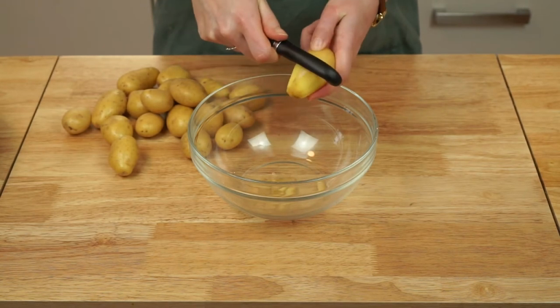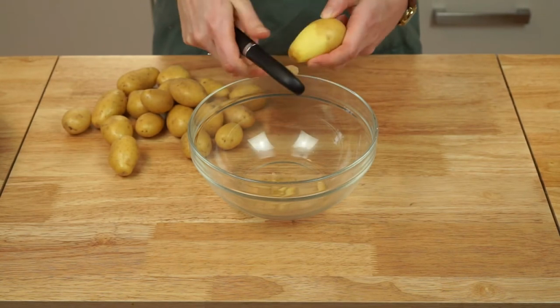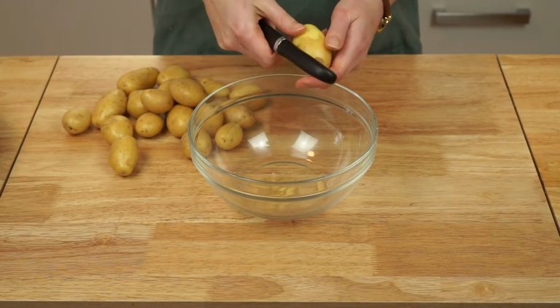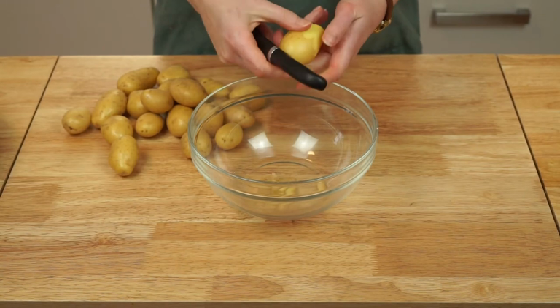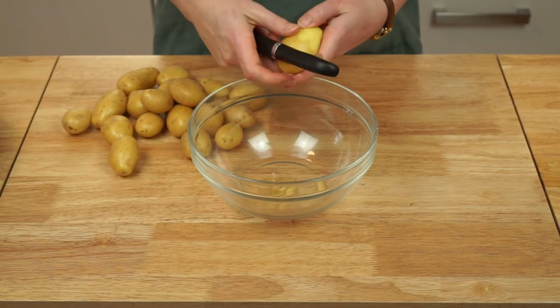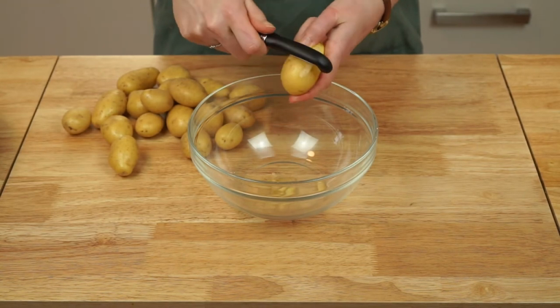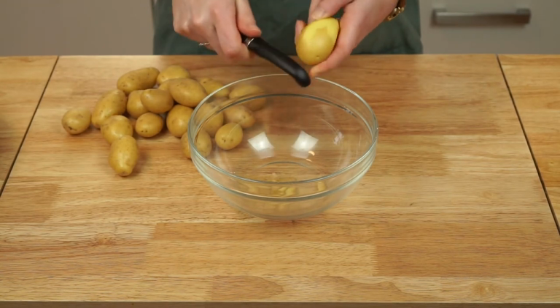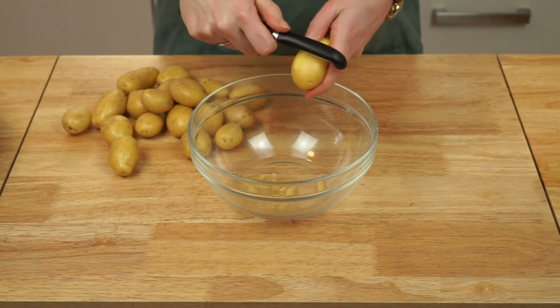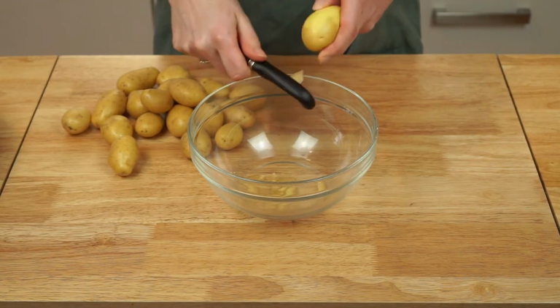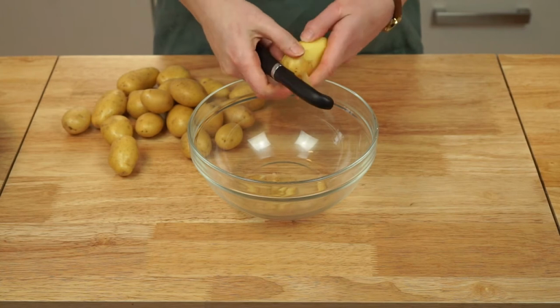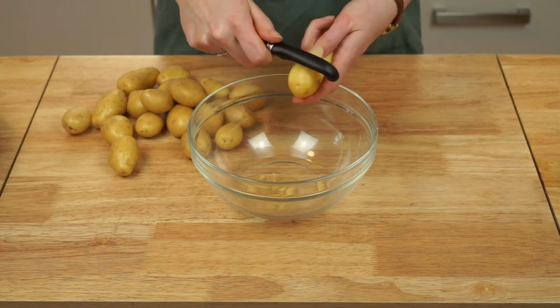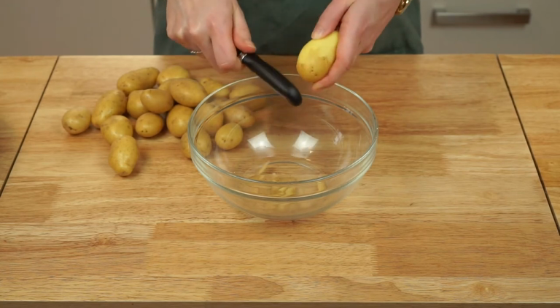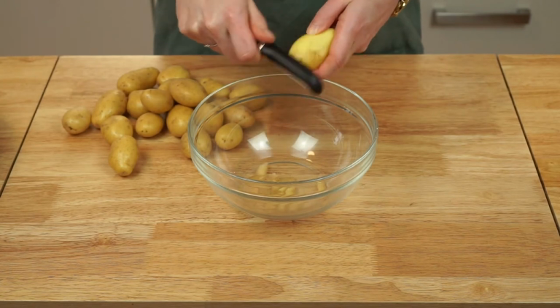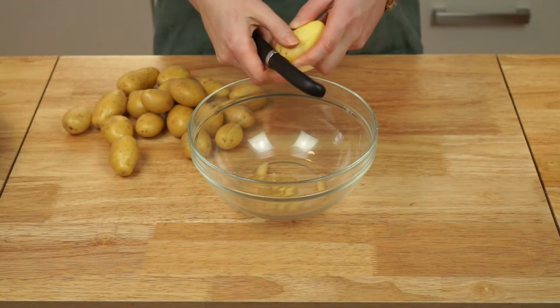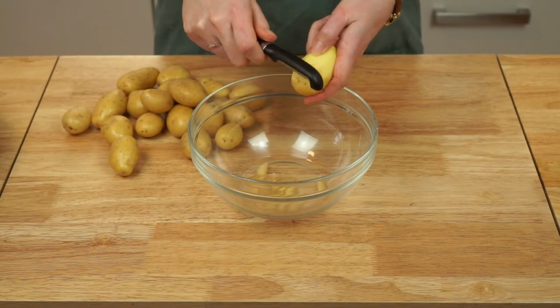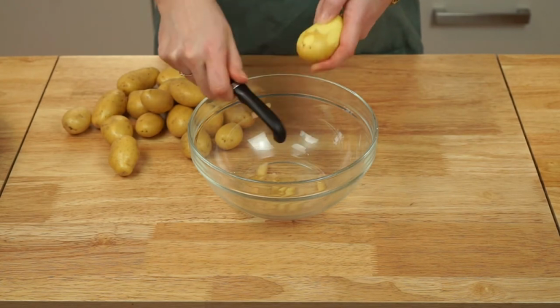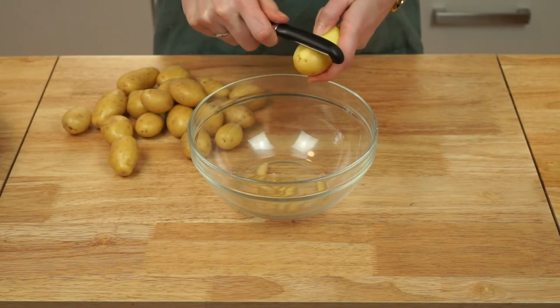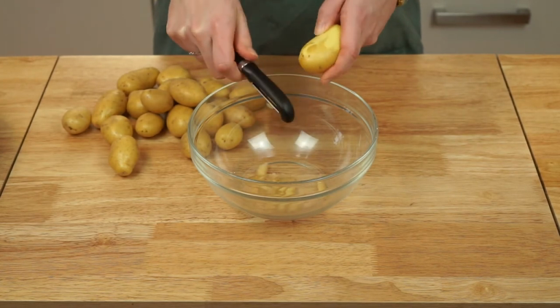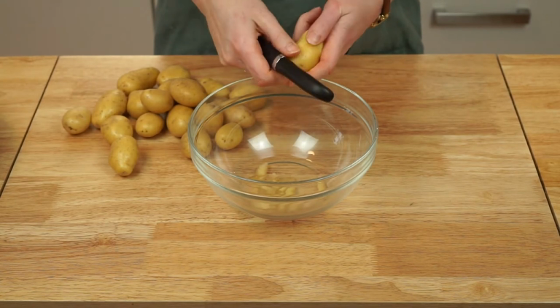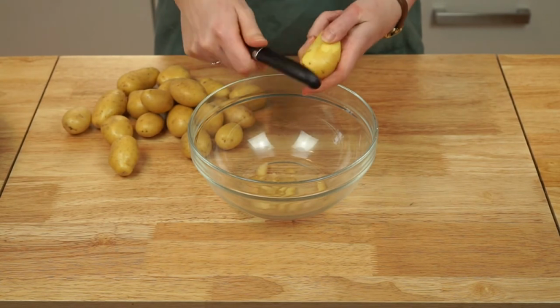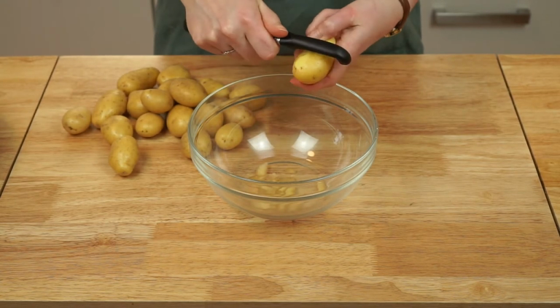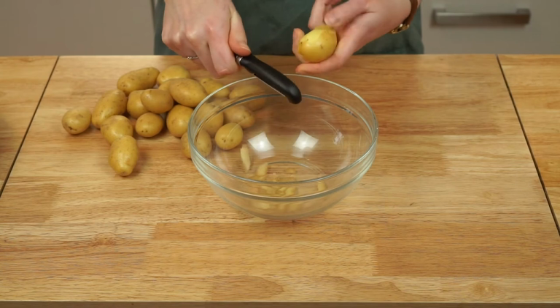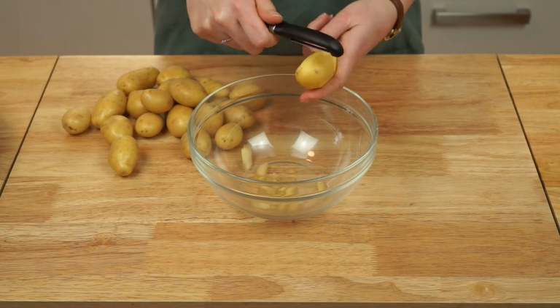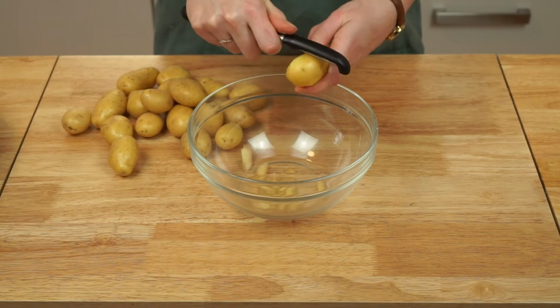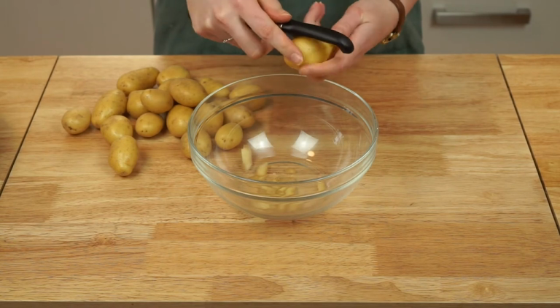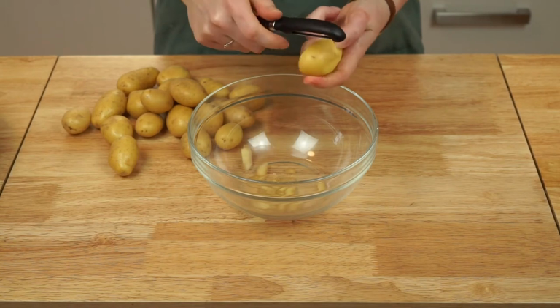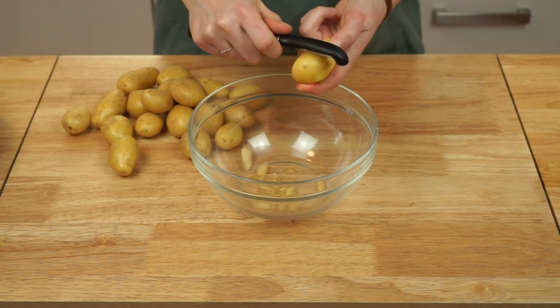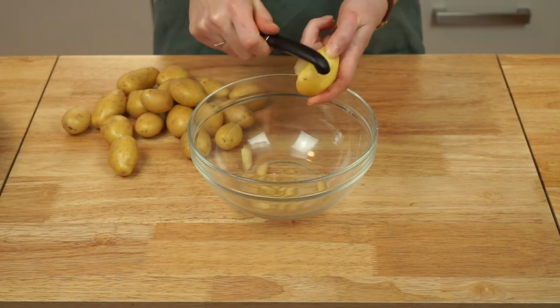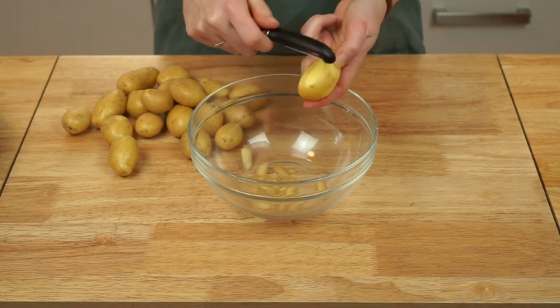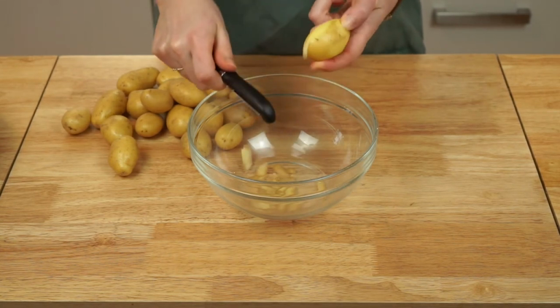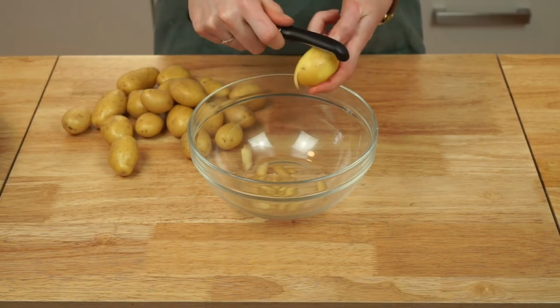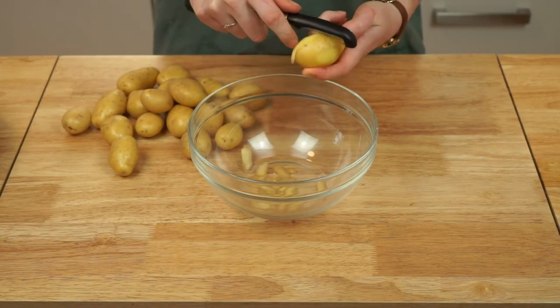Peel your potatoes and if they're bigger than the potatoes I'm using here, cut them into pieces. Don't cut the potatoes too small as they will waterlog and lose a lot of flavor. It will take longer for the potatoes to cook but it's worth it for the end result.